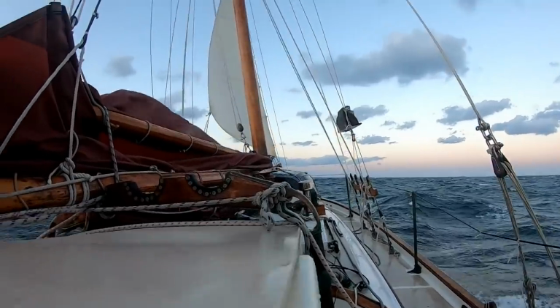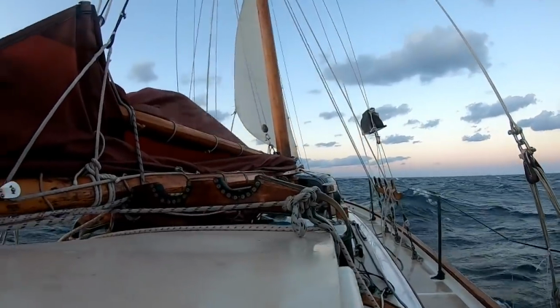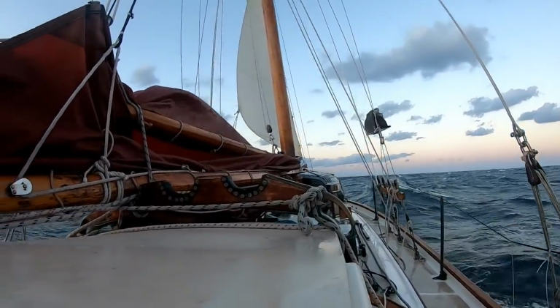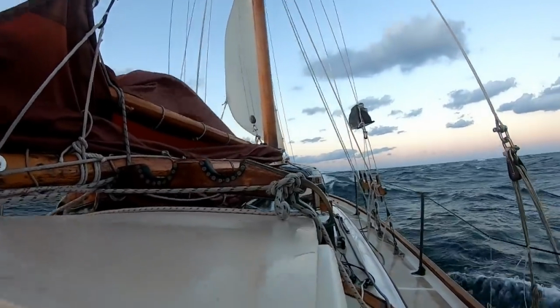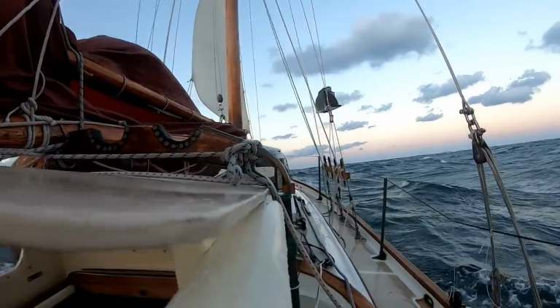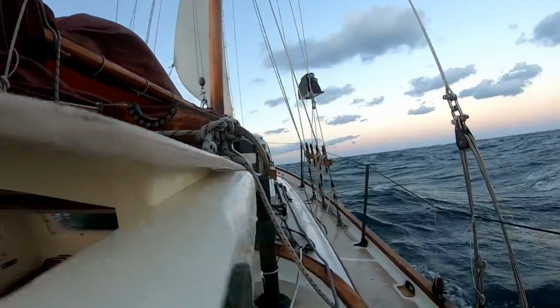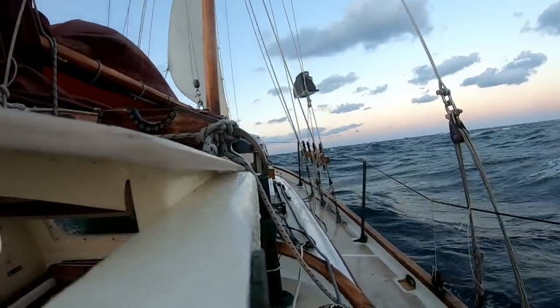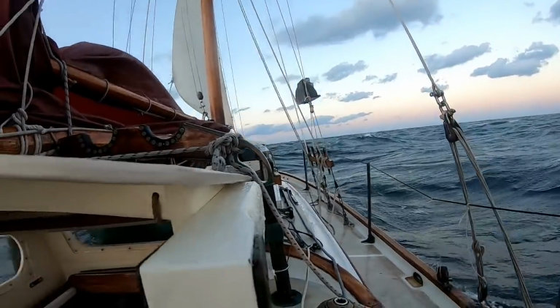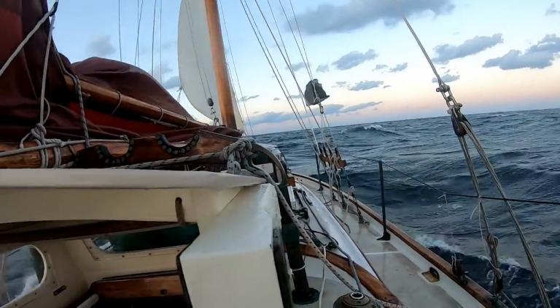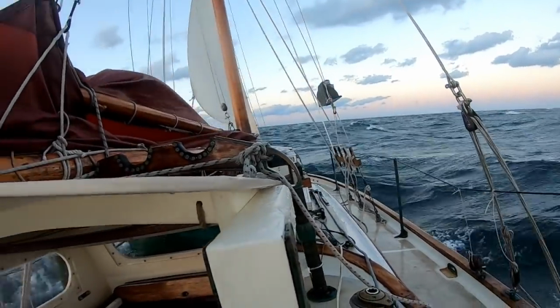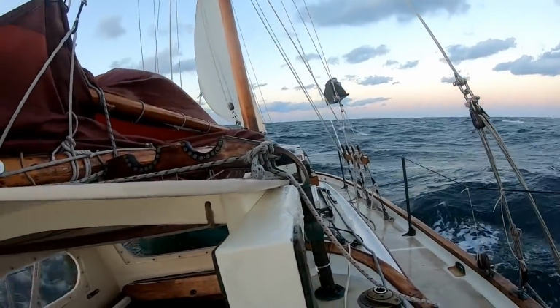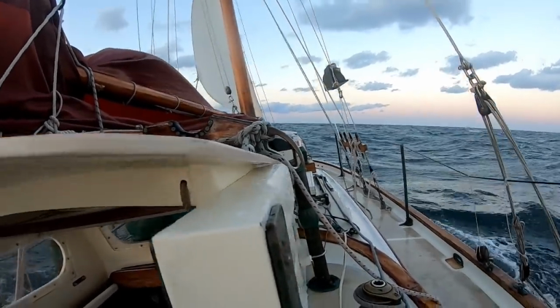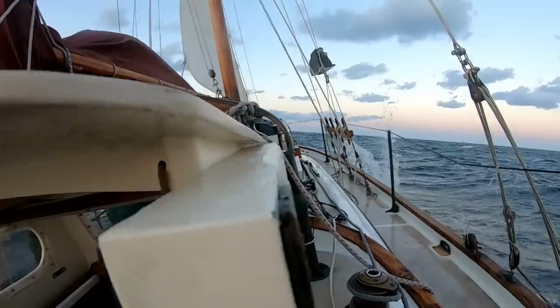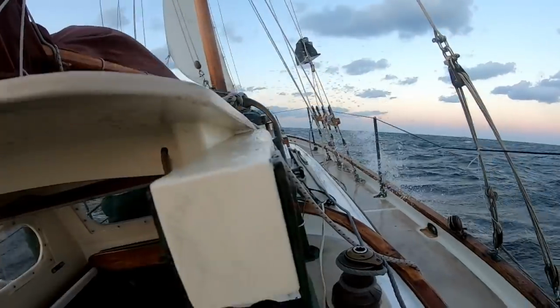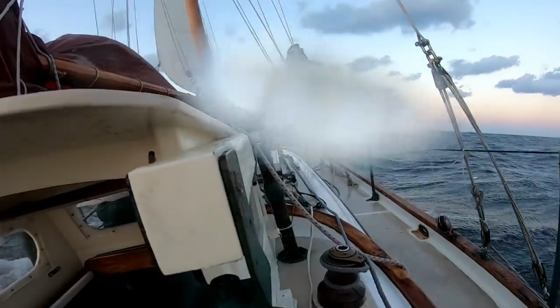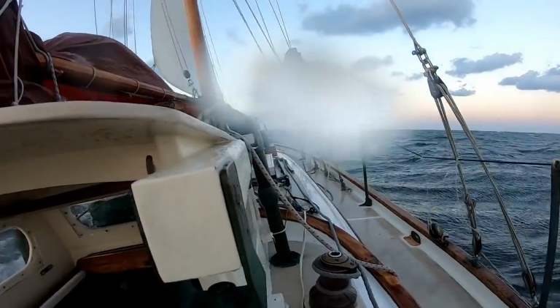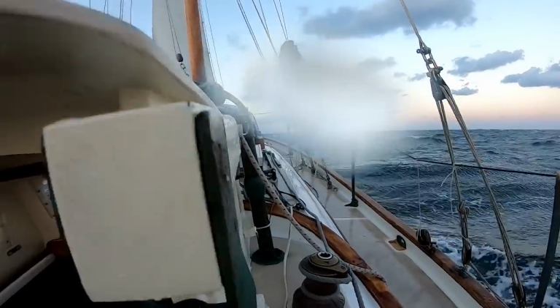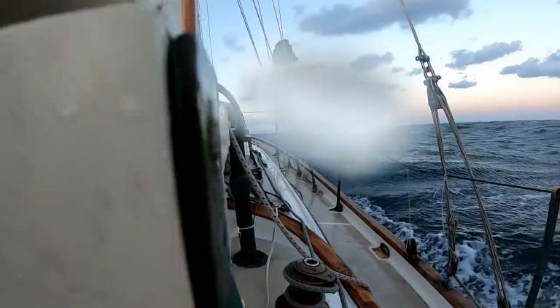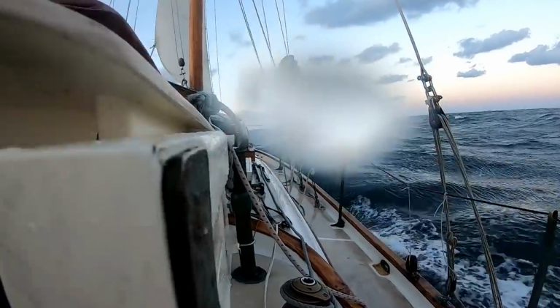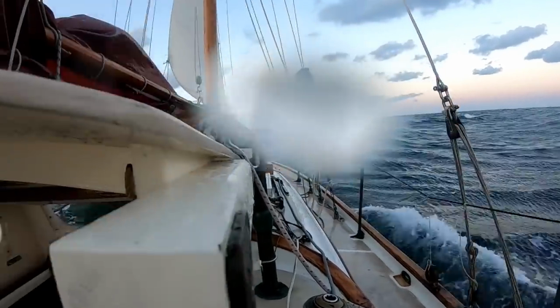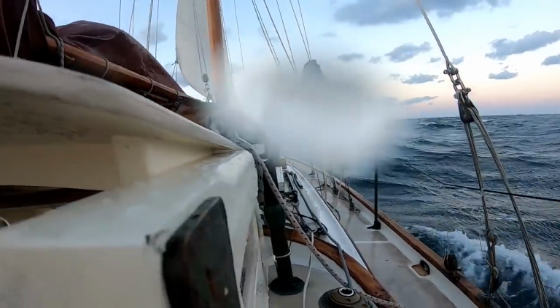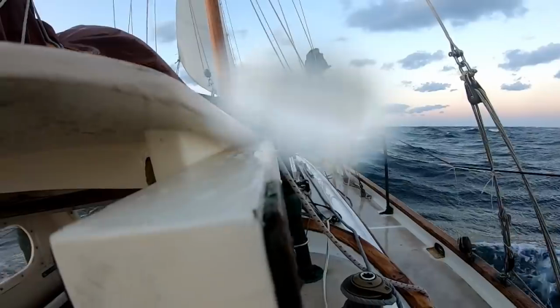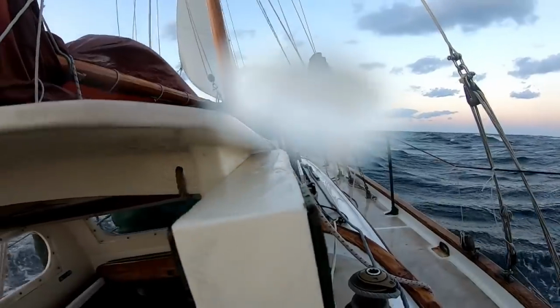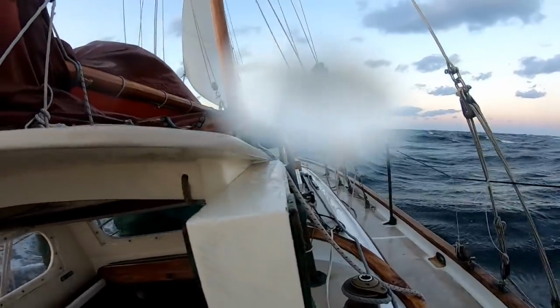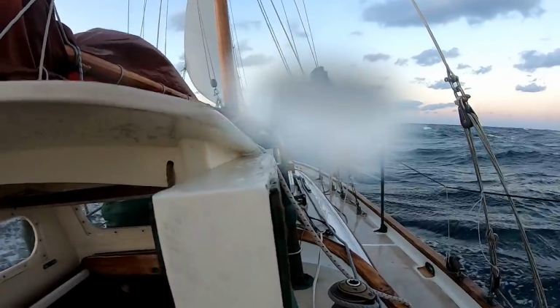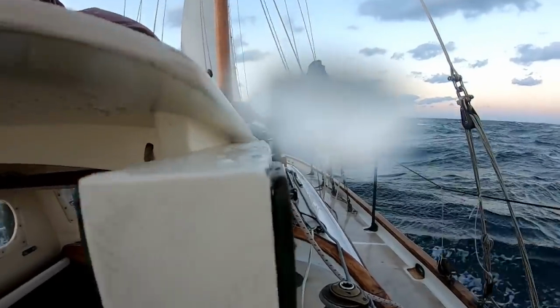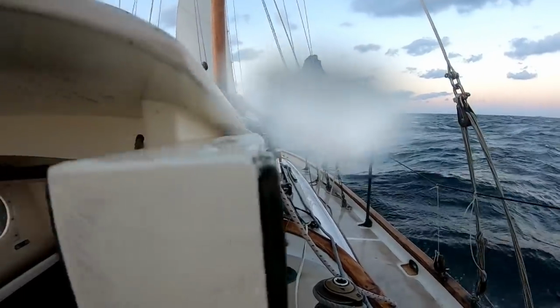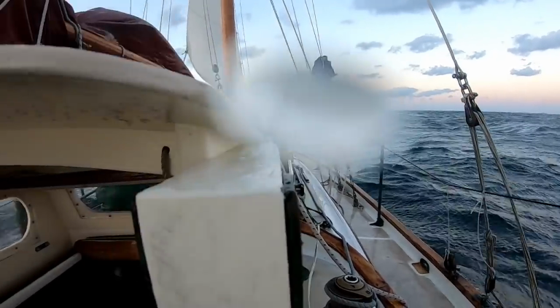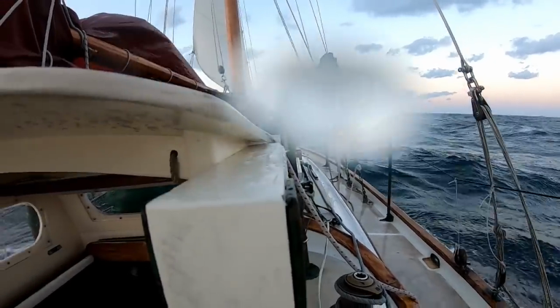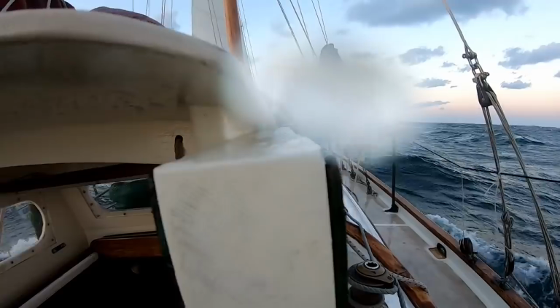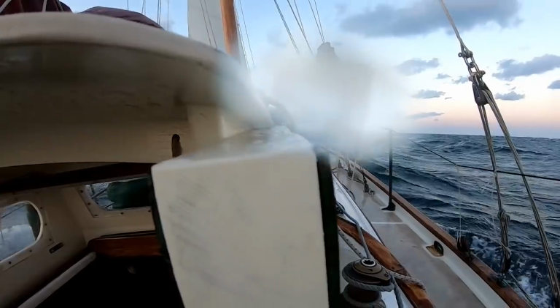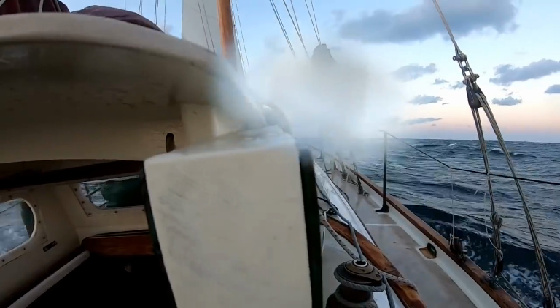As you can see, we're down to just that little heavy weather jib. We were in gale conditions last night, about 25 to 35 knots of wind. We've still got about 25 to 30.